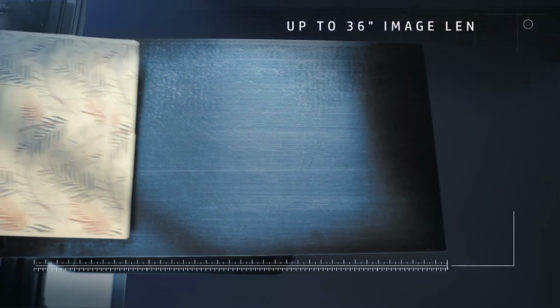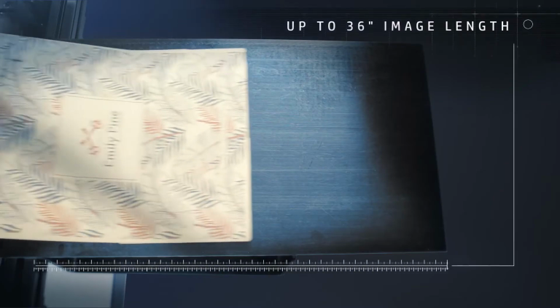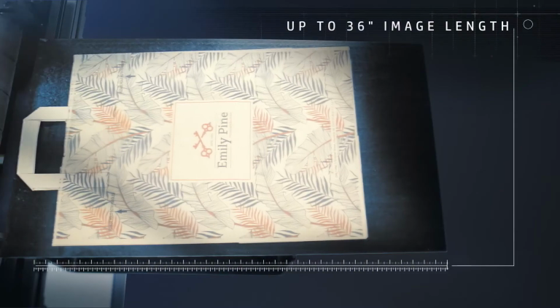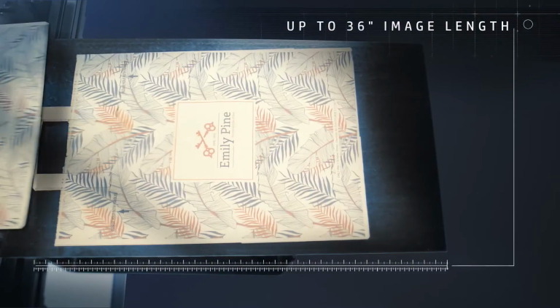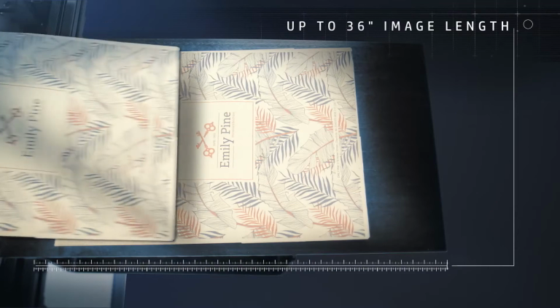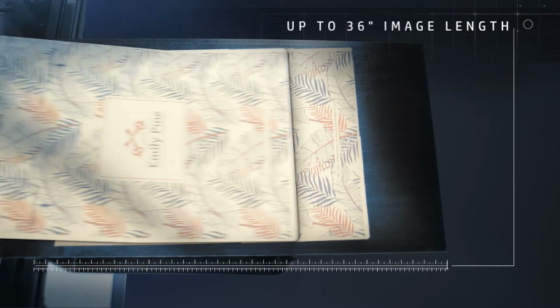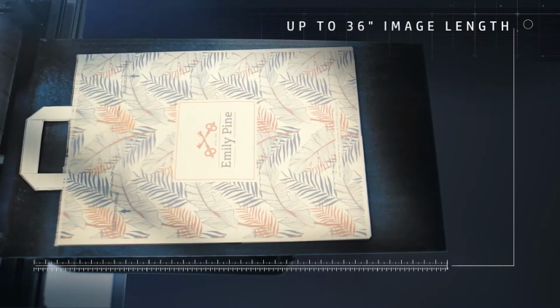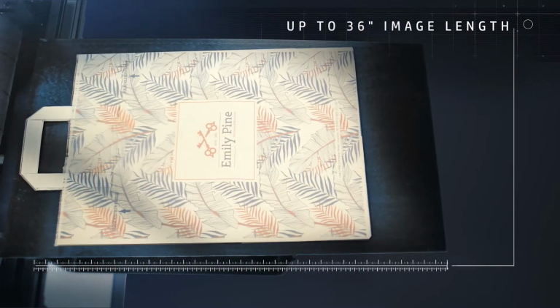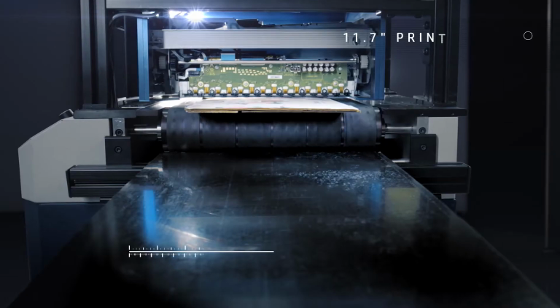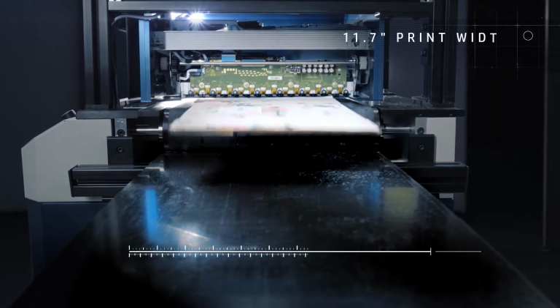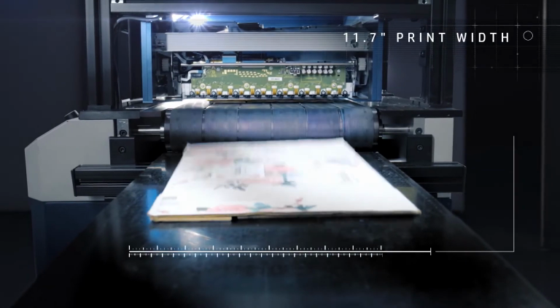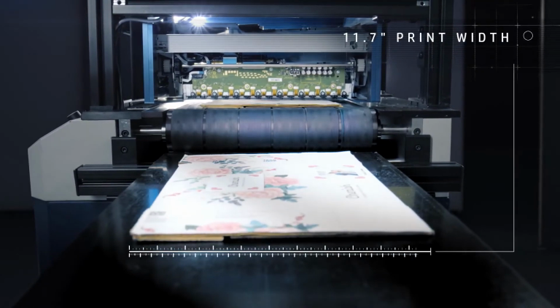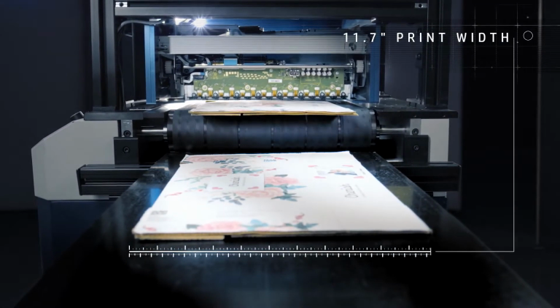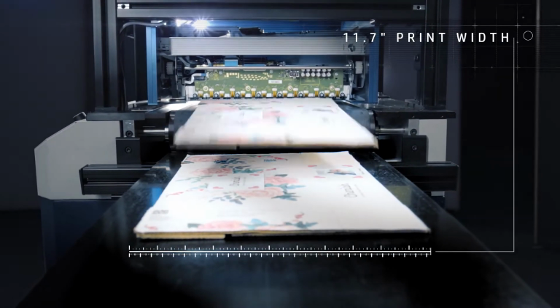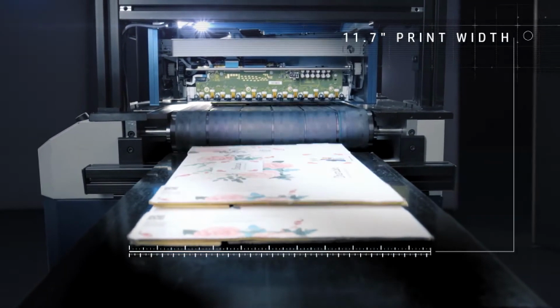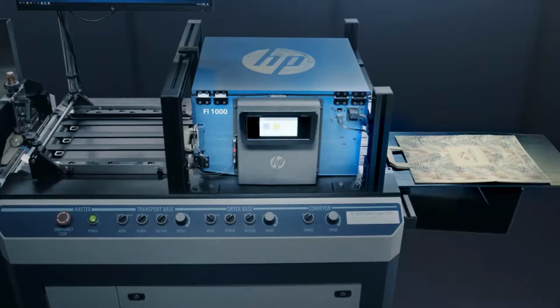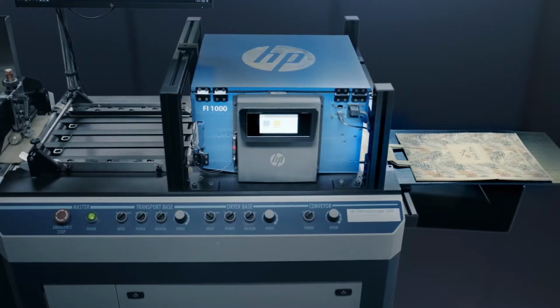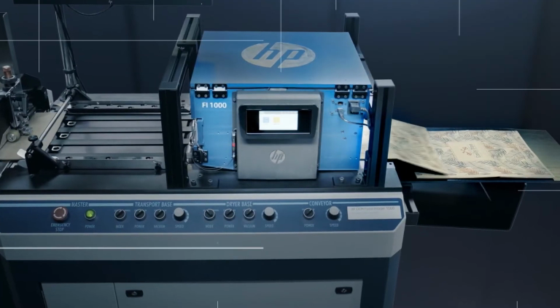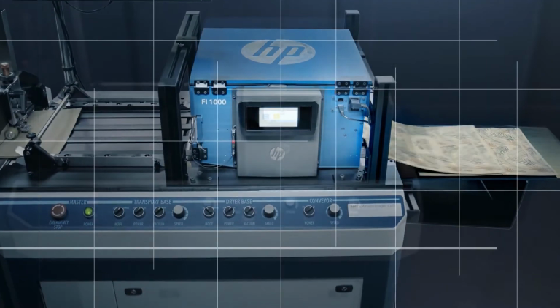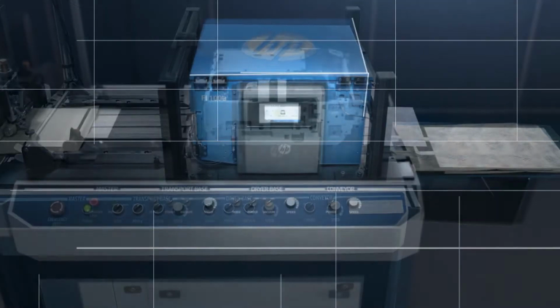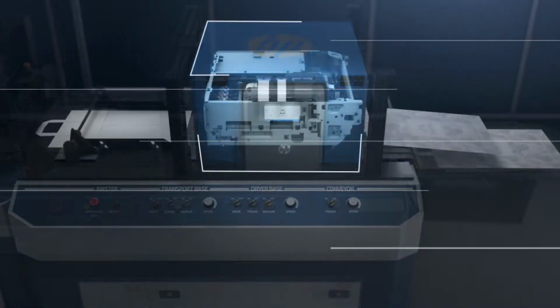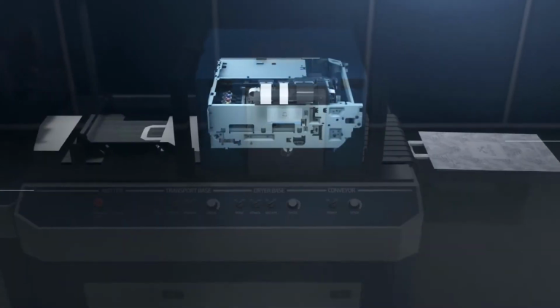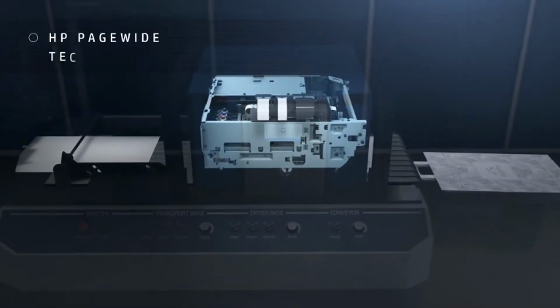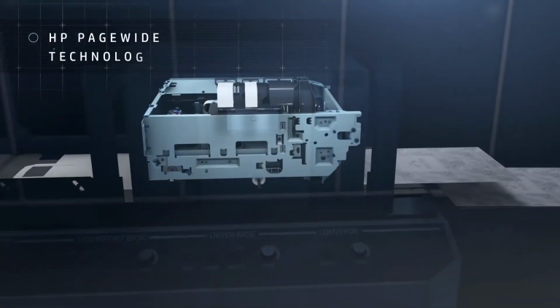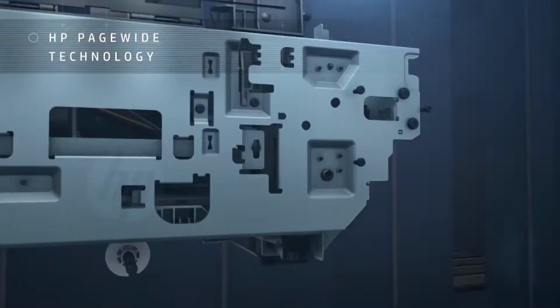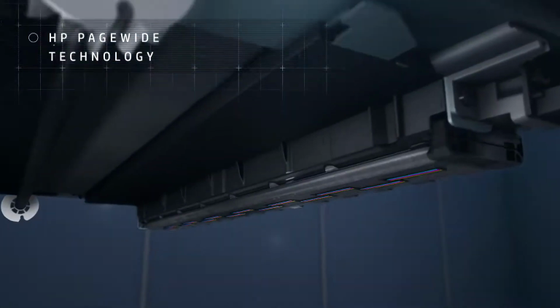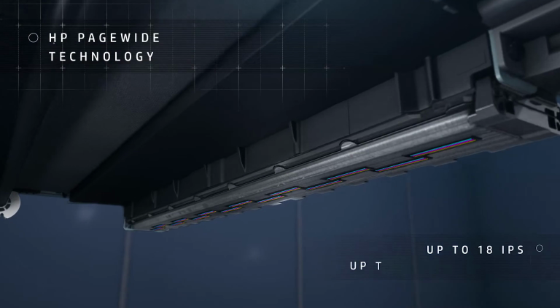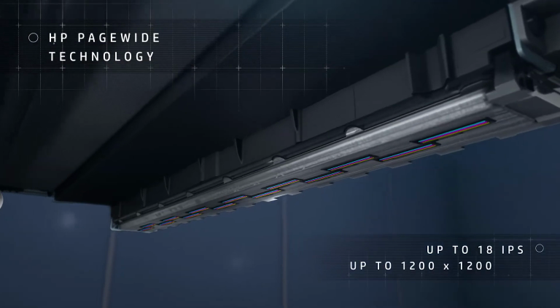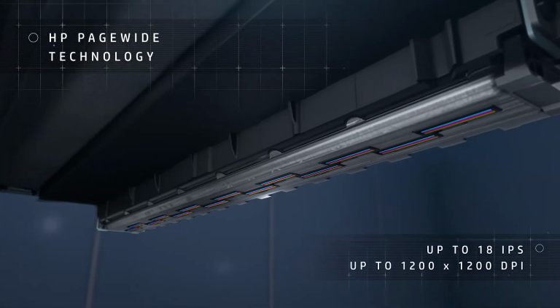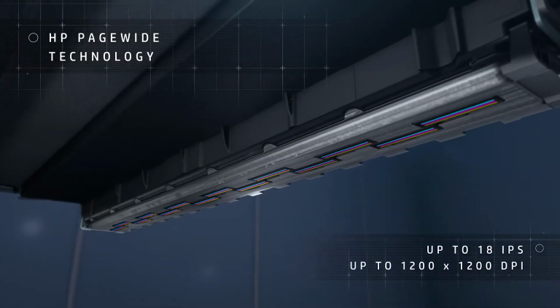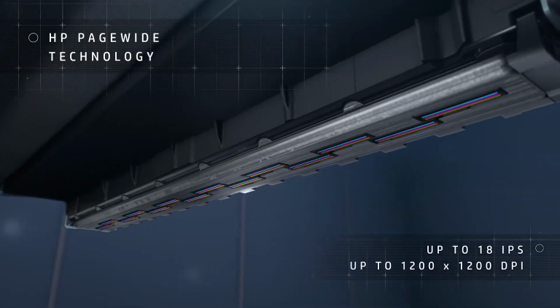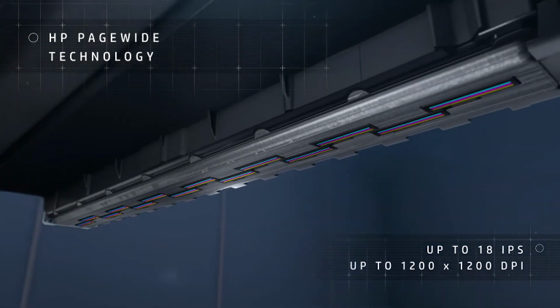Now you can enable your print service providers and in-plant customers to print wide applications on a tabletop footprint. HP PageWide technology enables high print speeds and outstanding image quality.